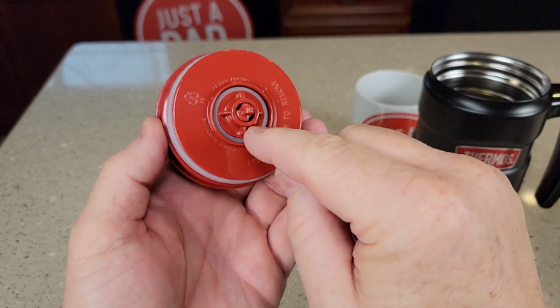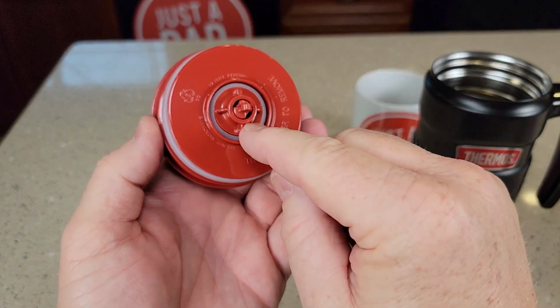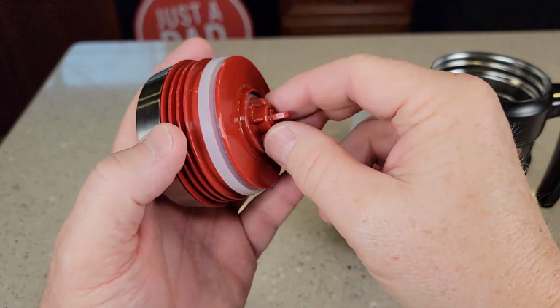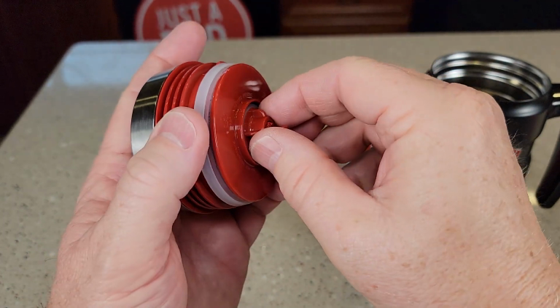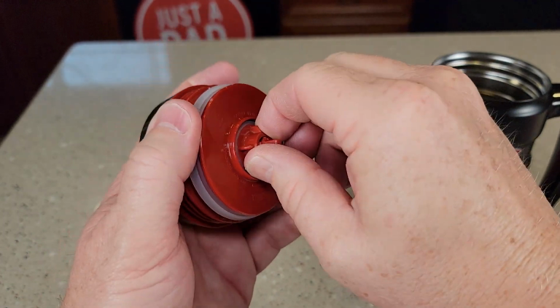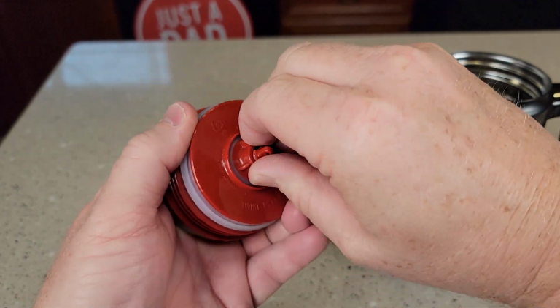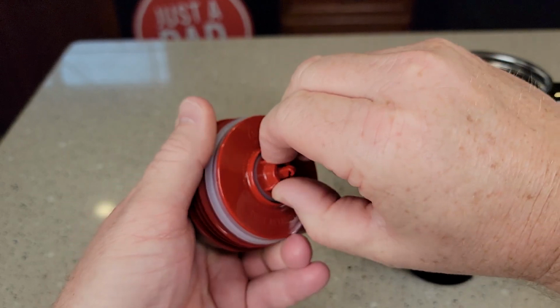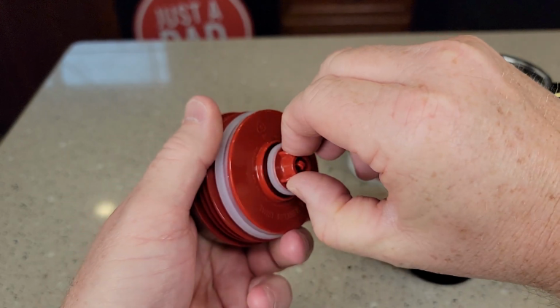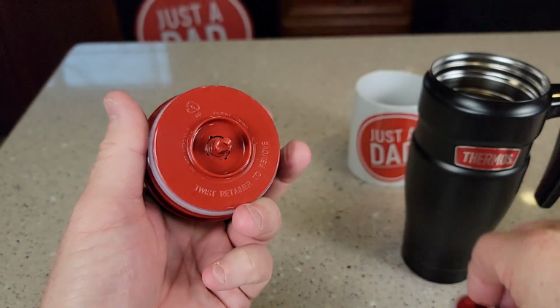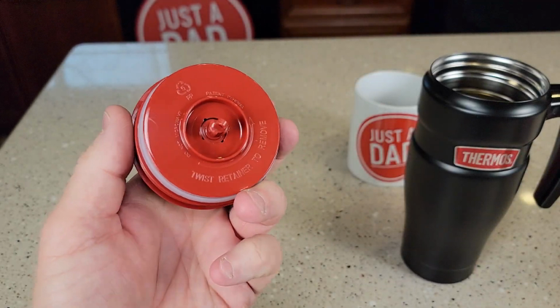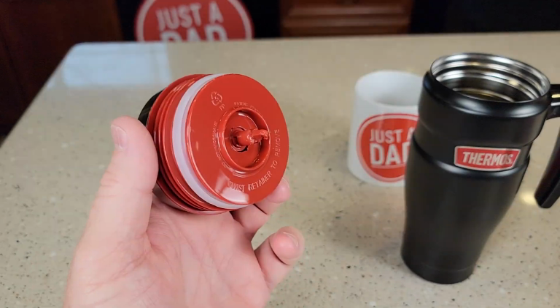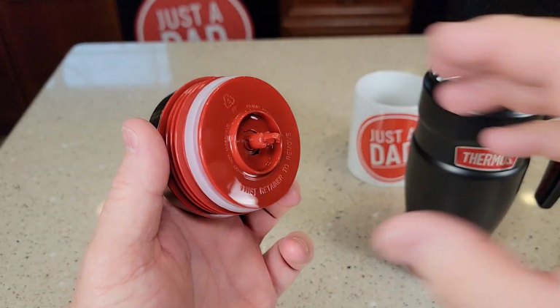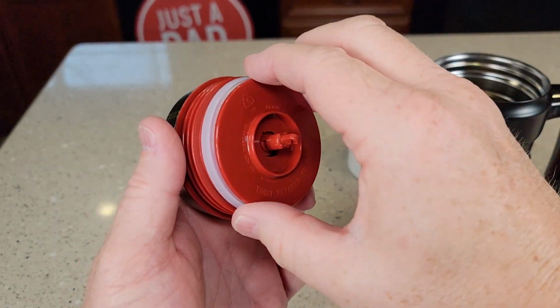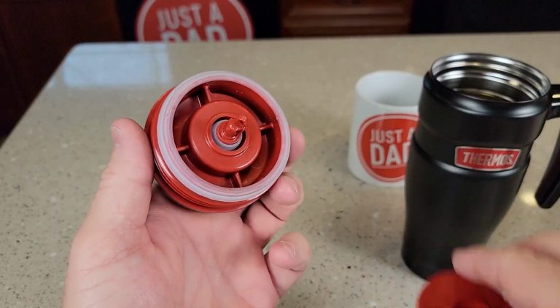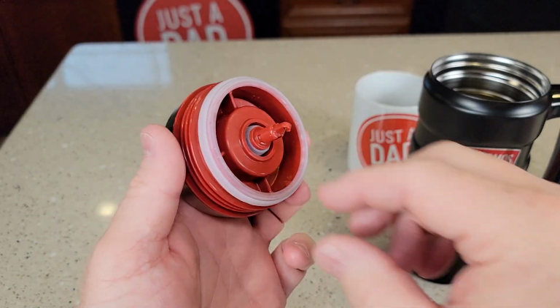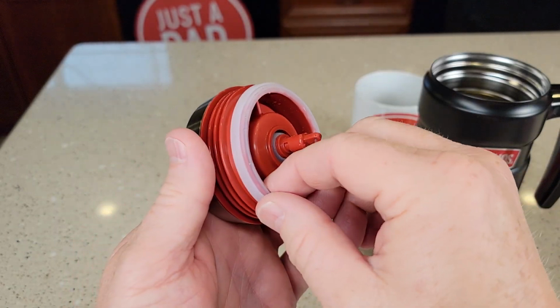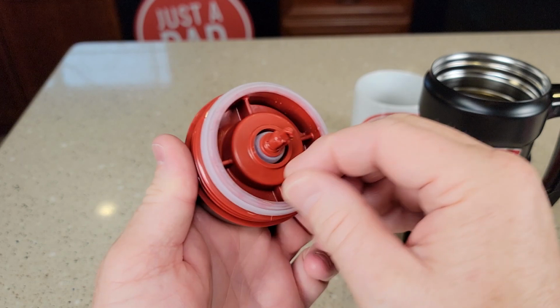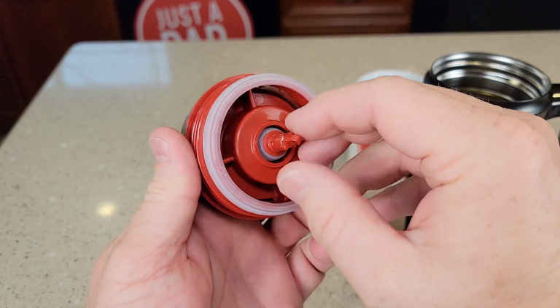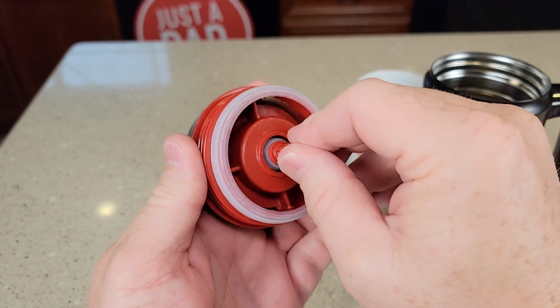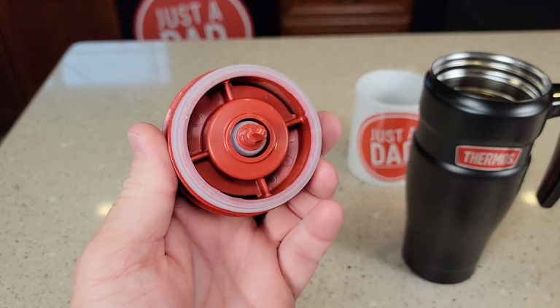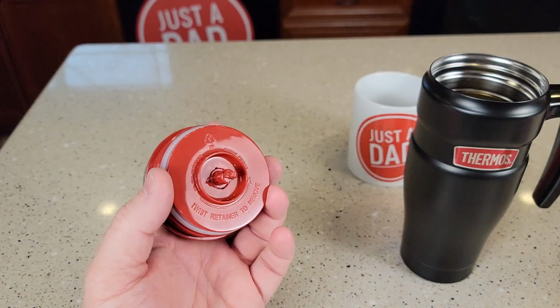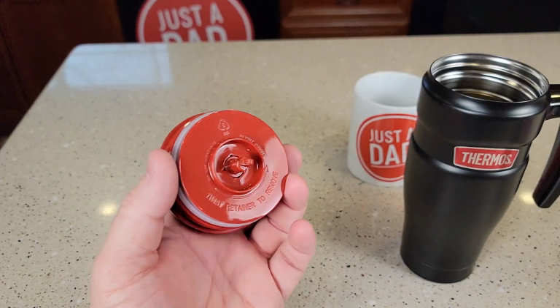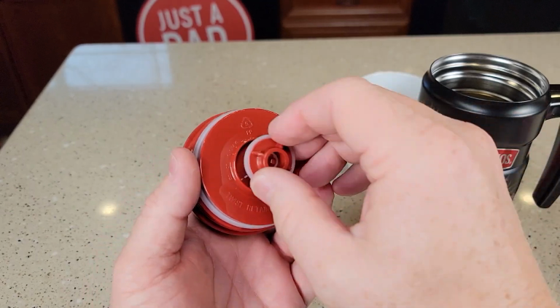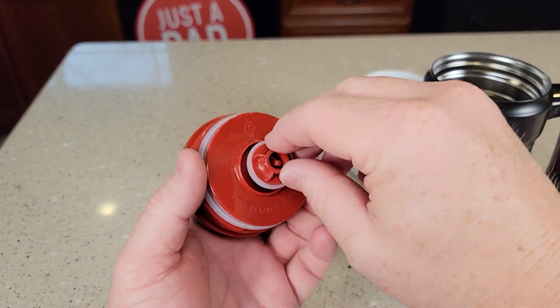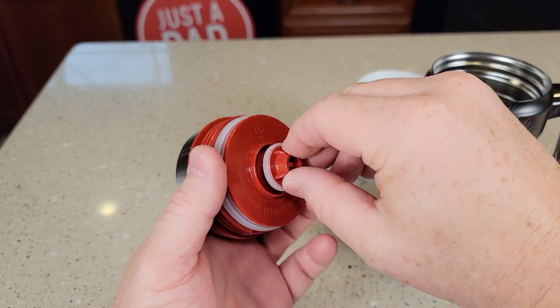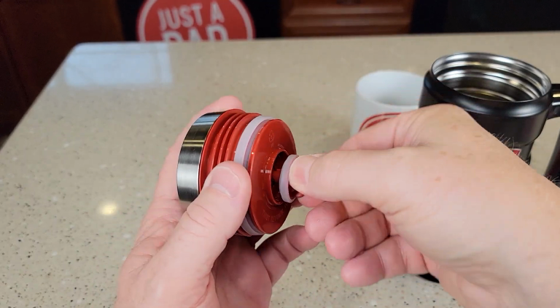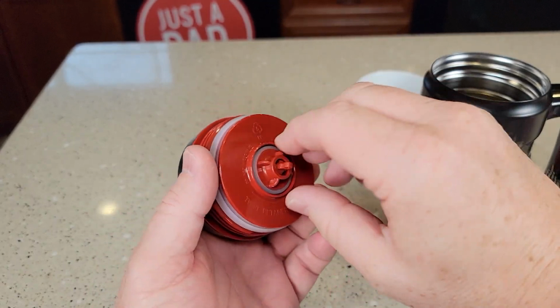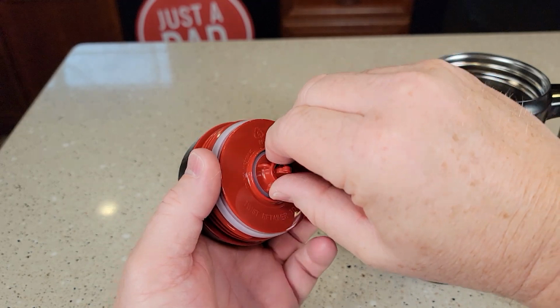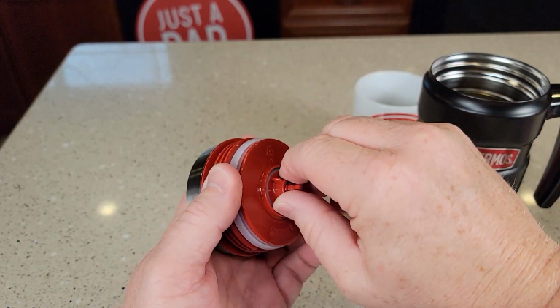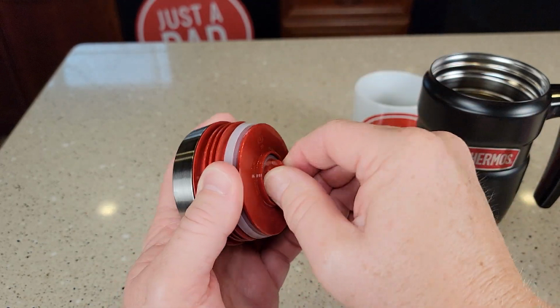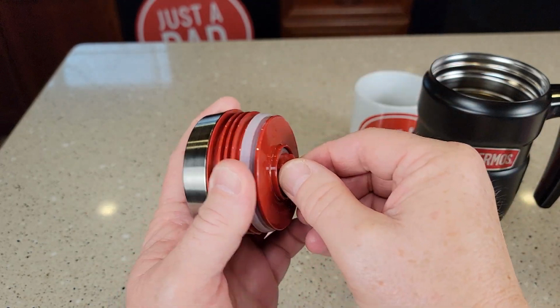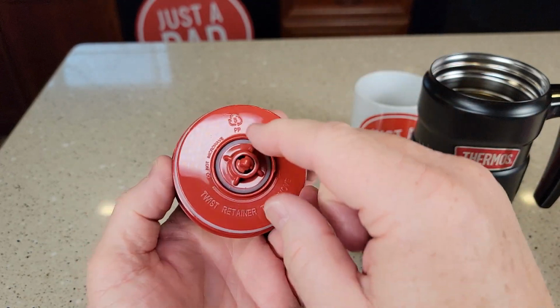Now we can take this apart. Kind of hold this and turn this — this part will come out, and then you can take this off. So you can get this all really good and clean. Then when you're ready to put it back together, just put that in and turn that a quarter turn.